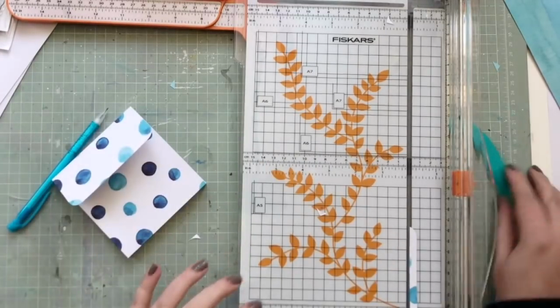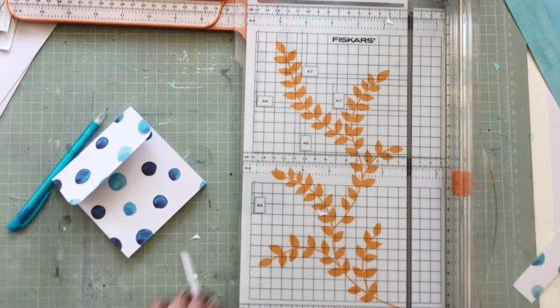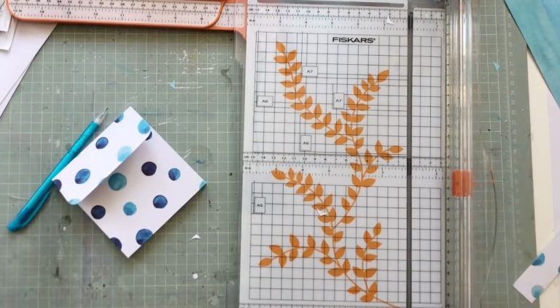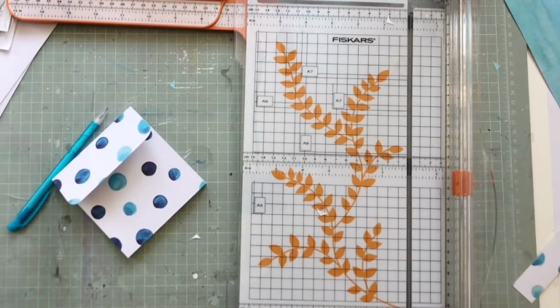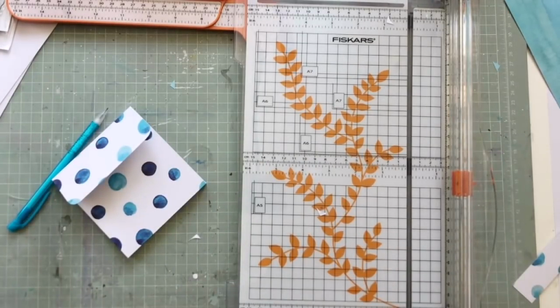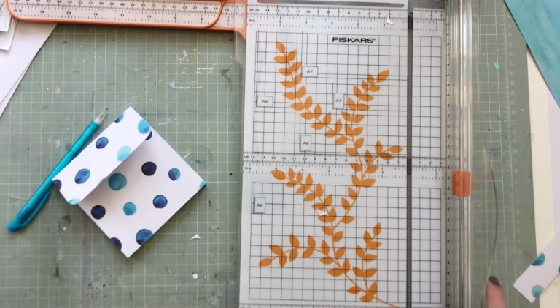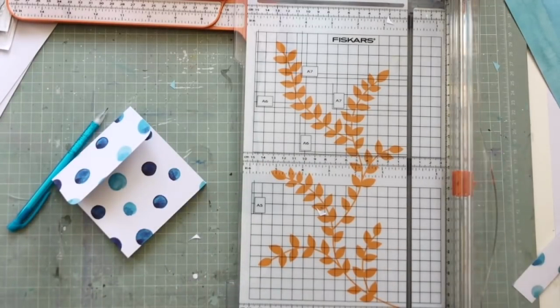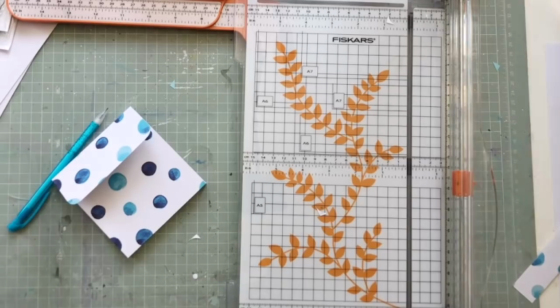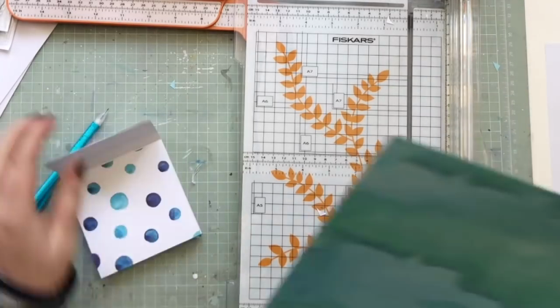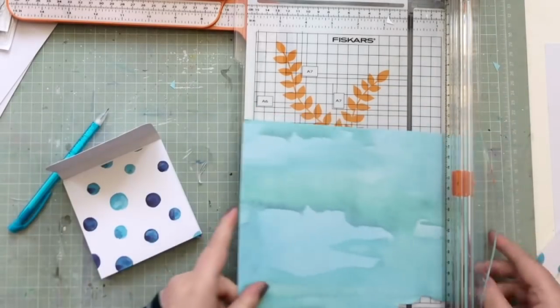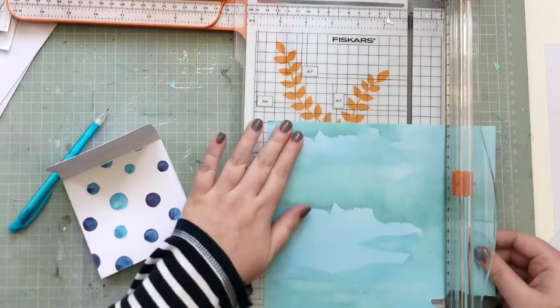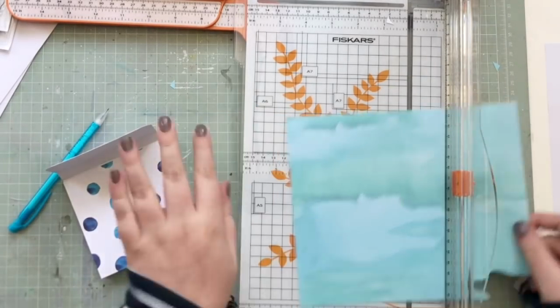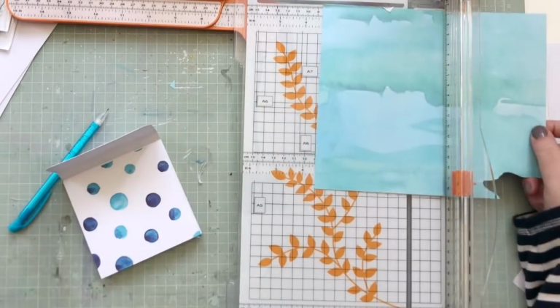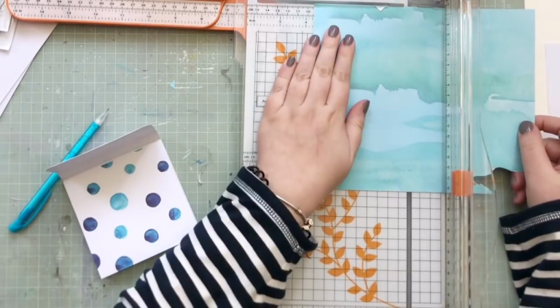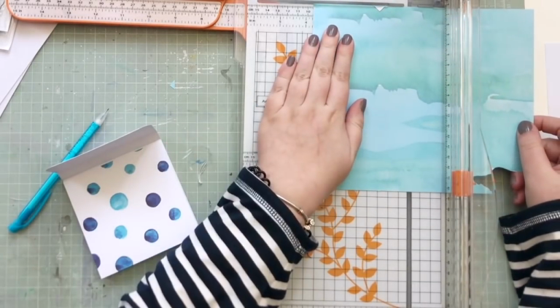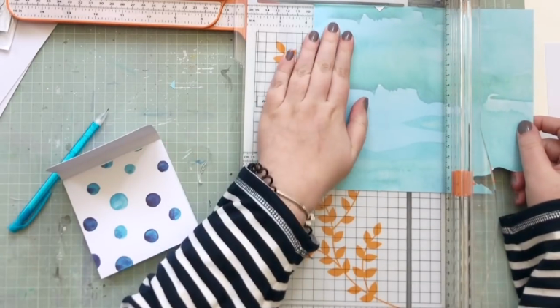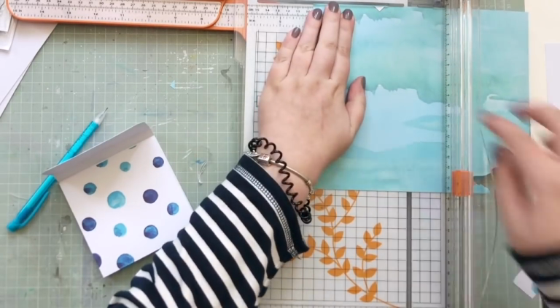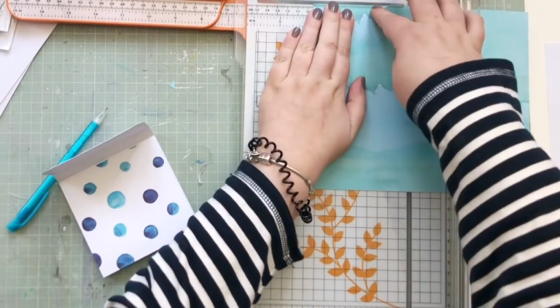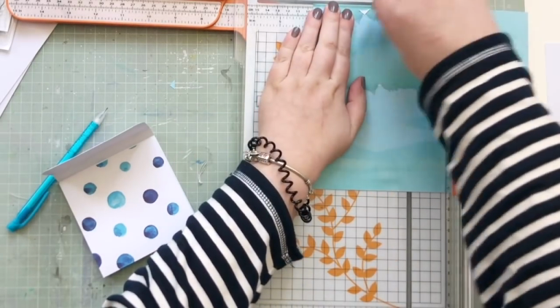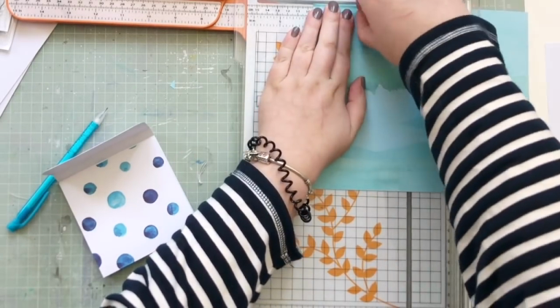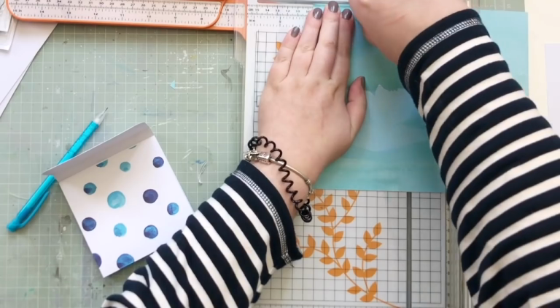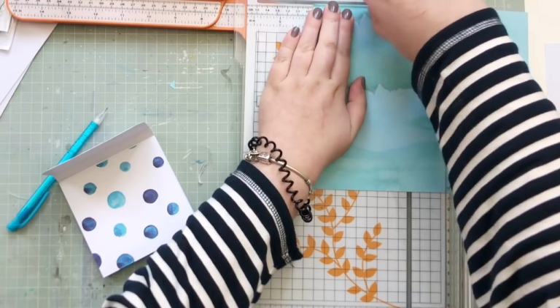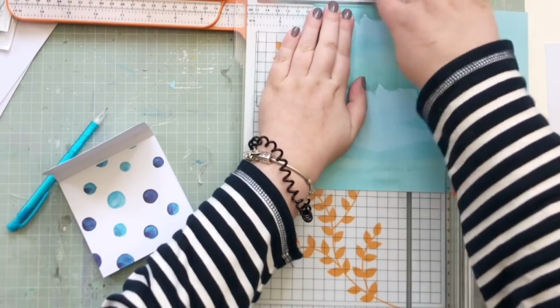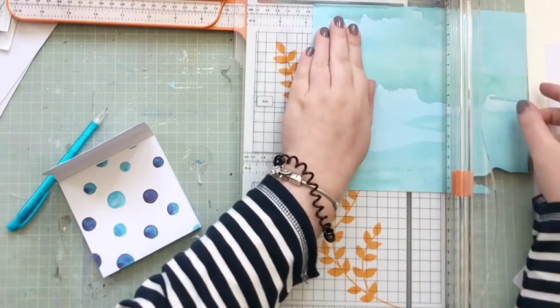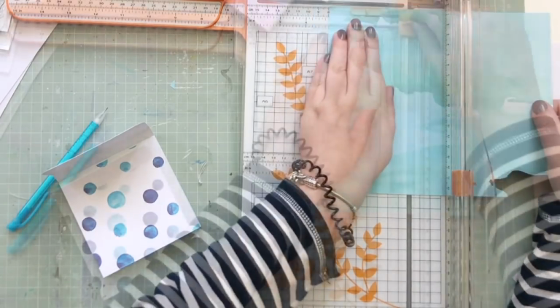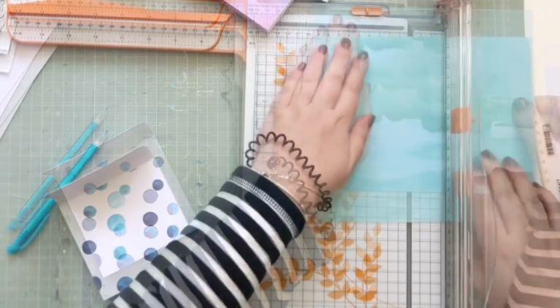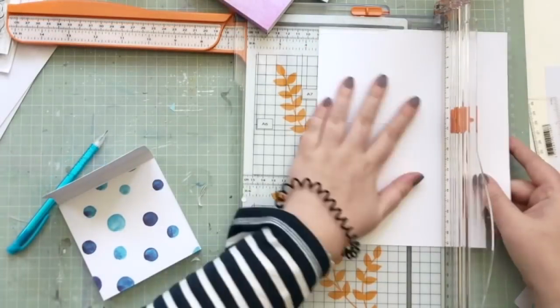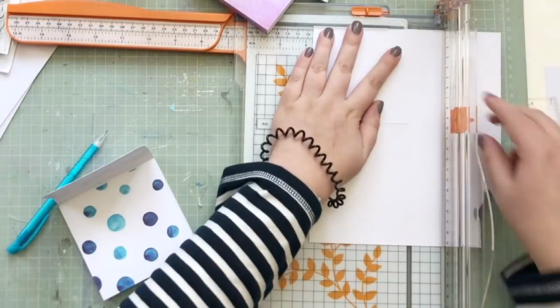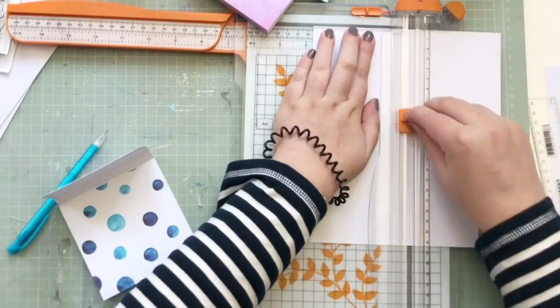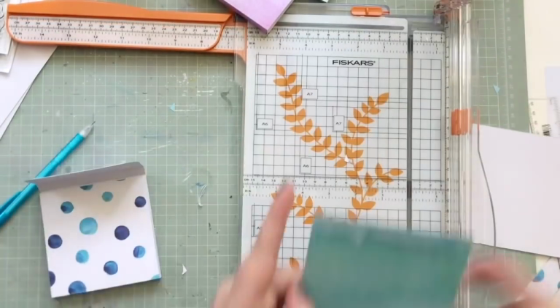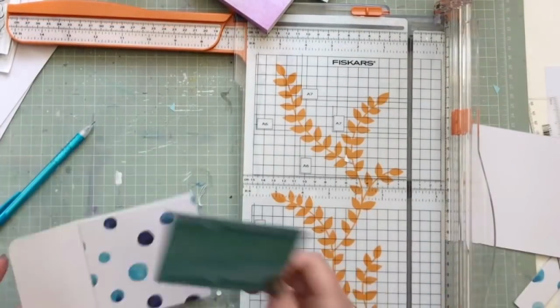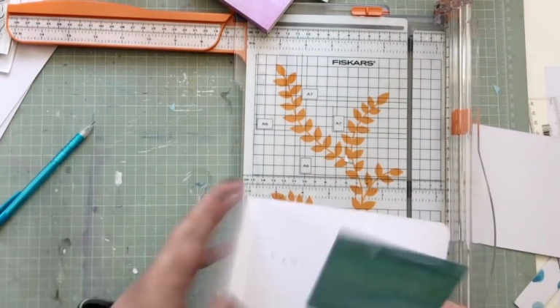I did a little decorative border on each cover — for this one I simply rounded the corners, for another one I used a scallop border punch, and then the other one I made into a sort of semicircle shape.